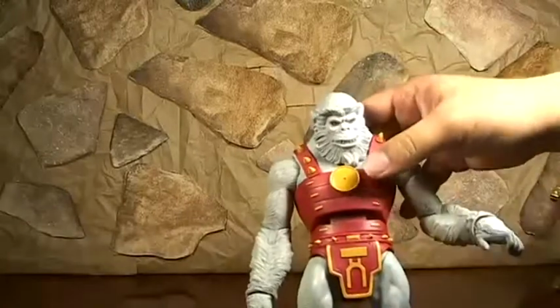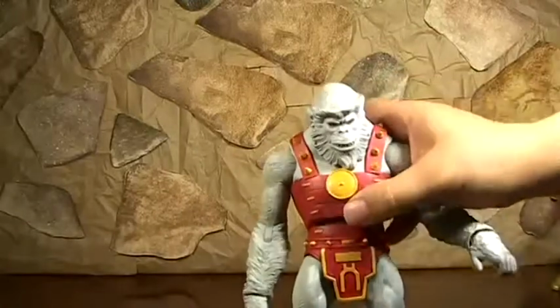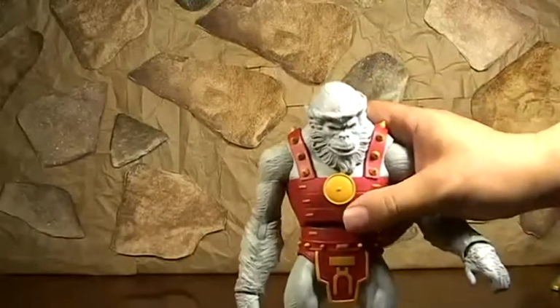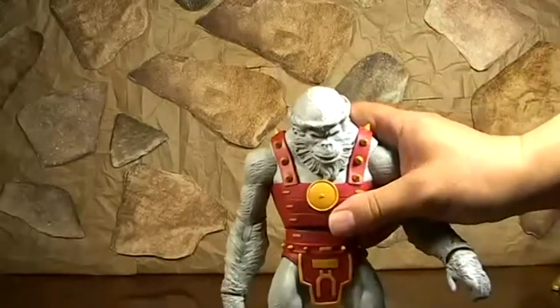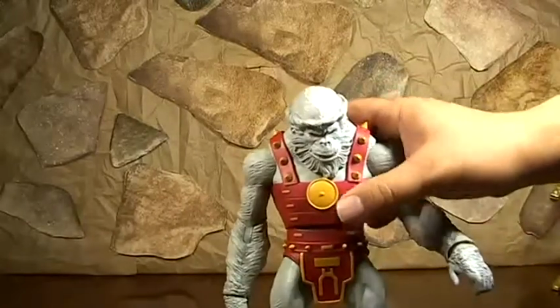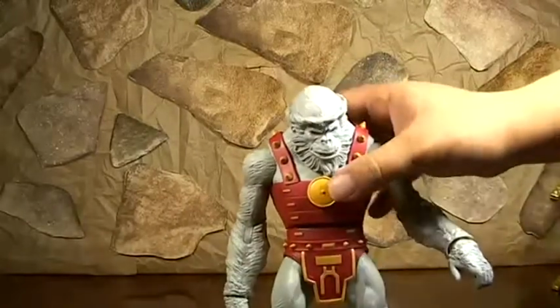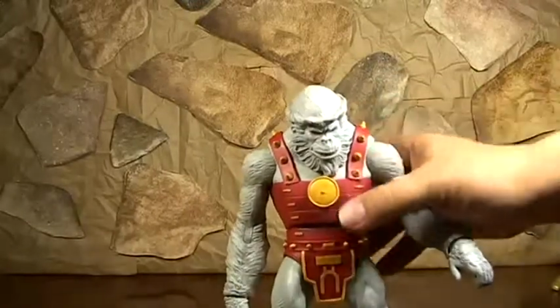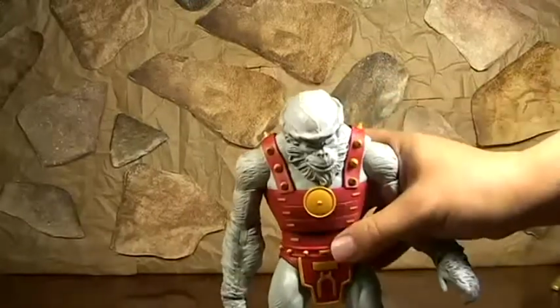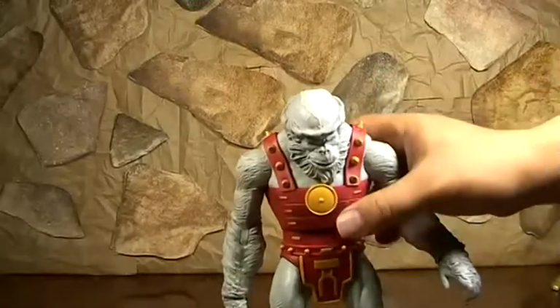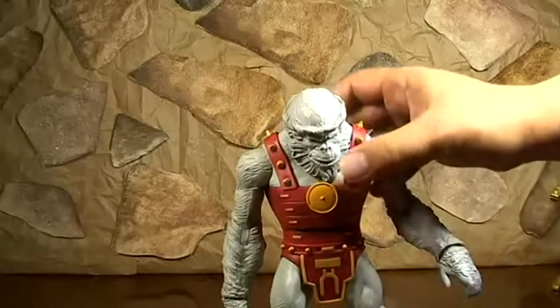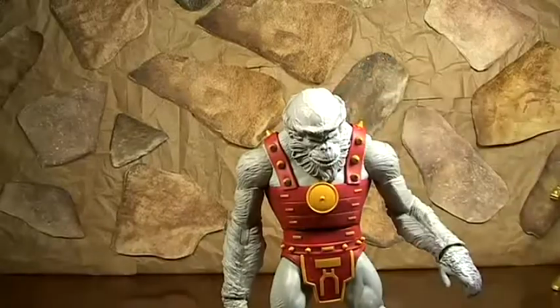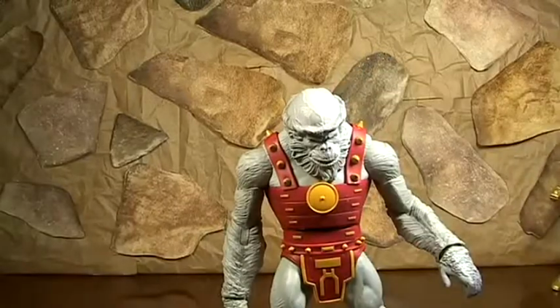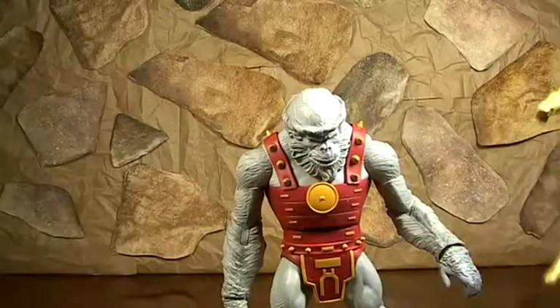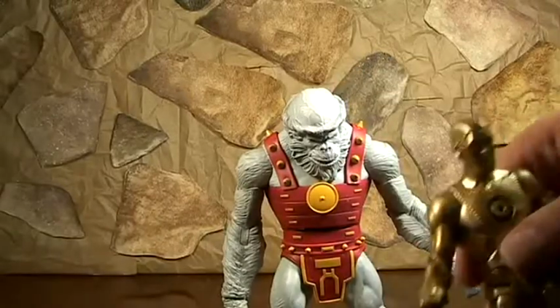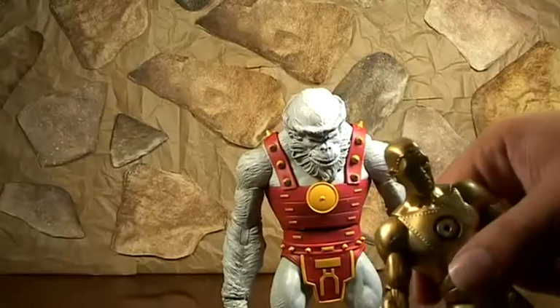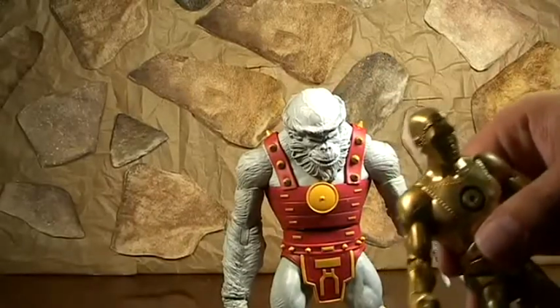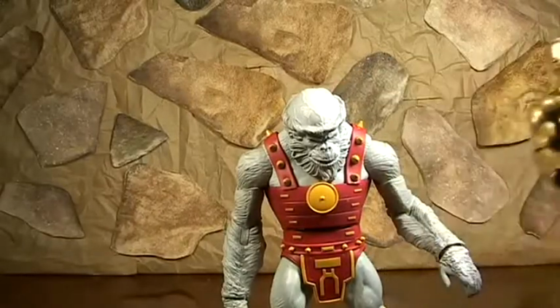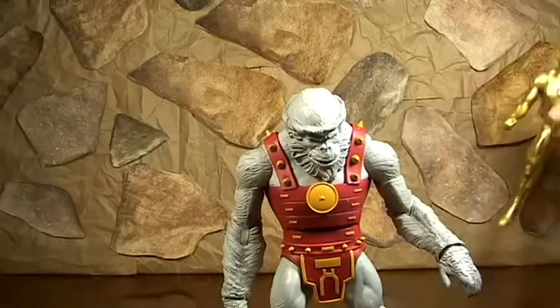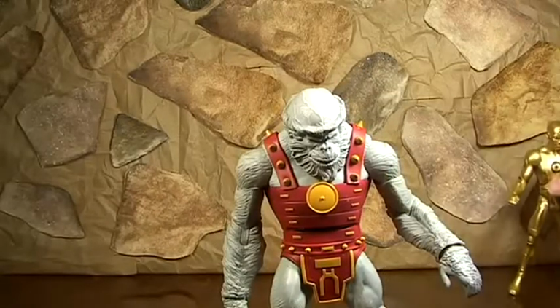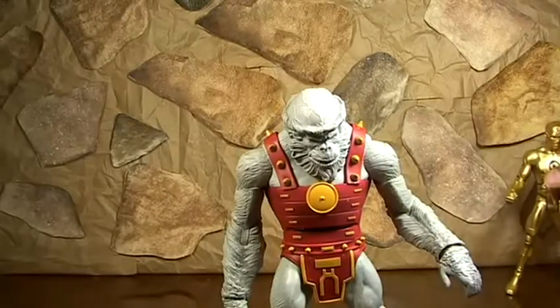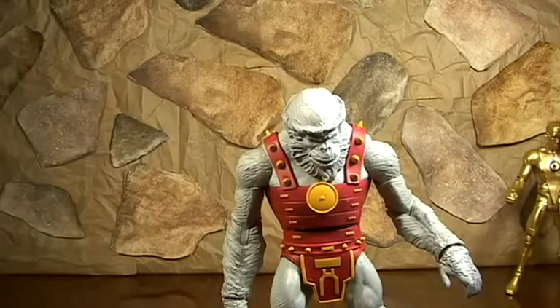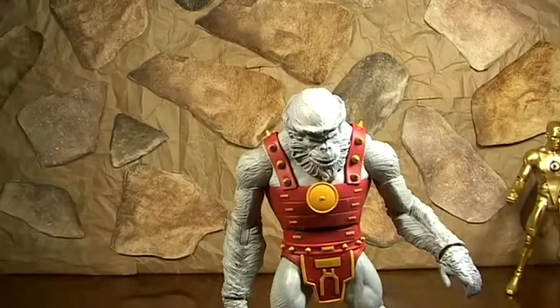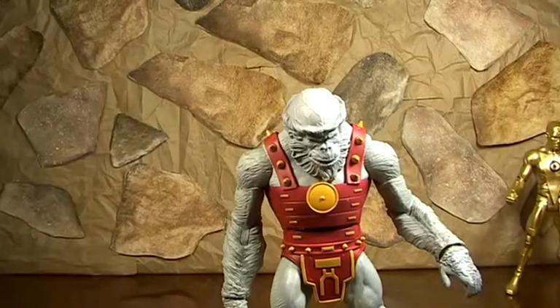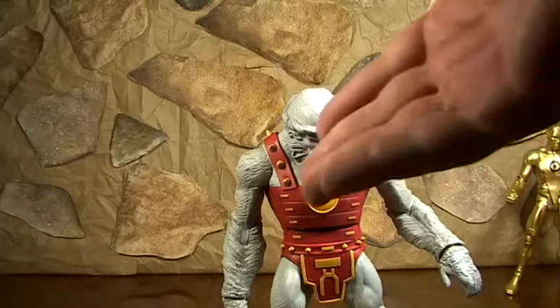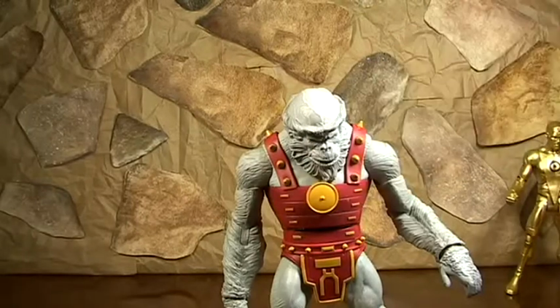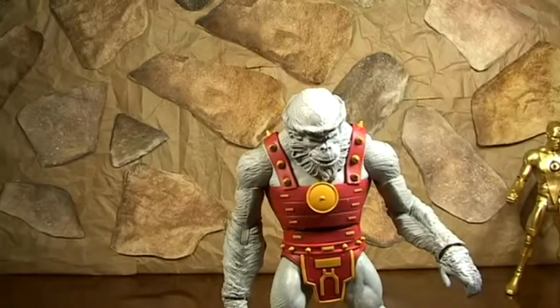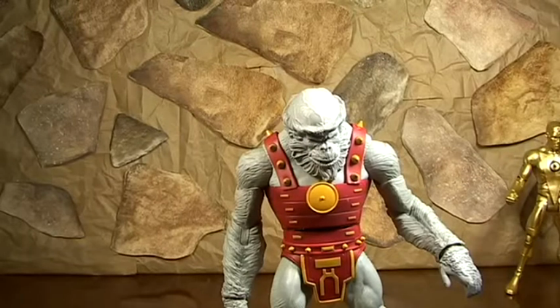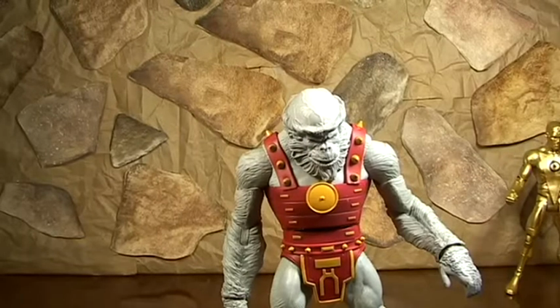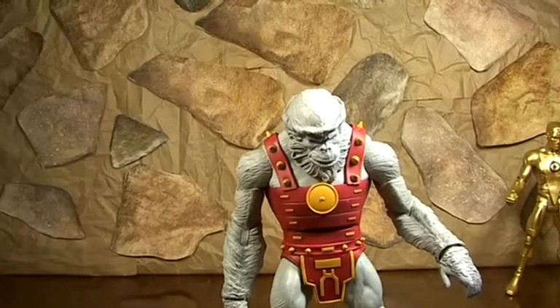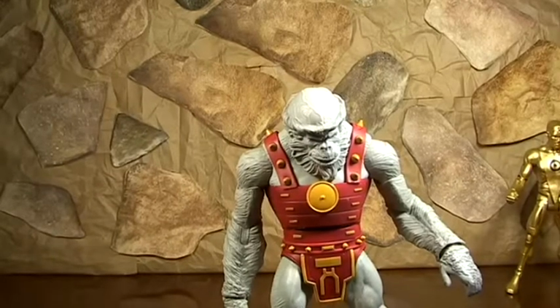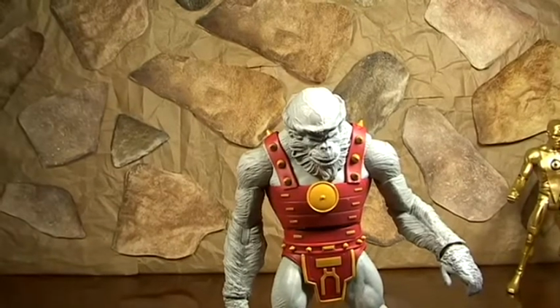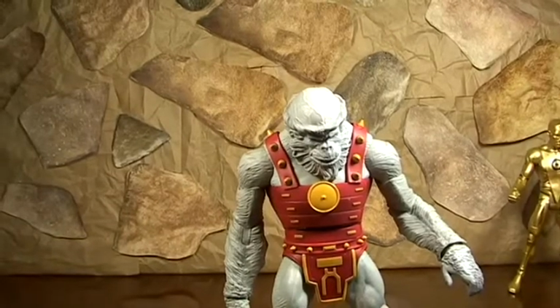Definitely recommend getting him loose on eBay - he's only 40 bucks. To buy Gold, 70, 80 bucks with his leg. Get him loose, 40 bucks. Yeah, you do the math.